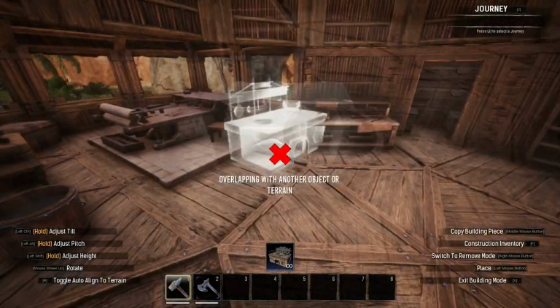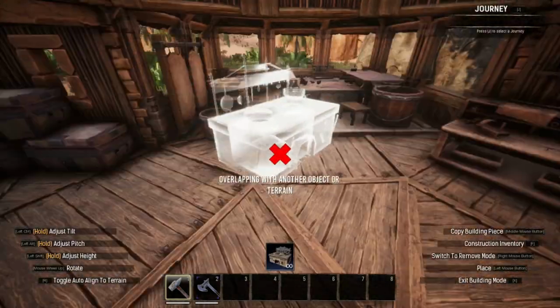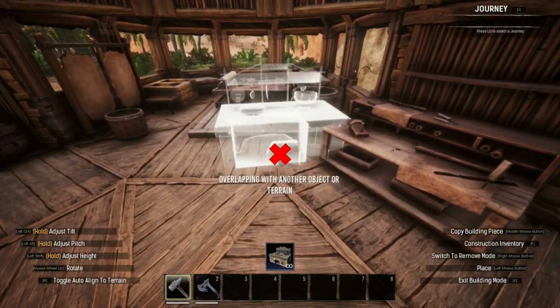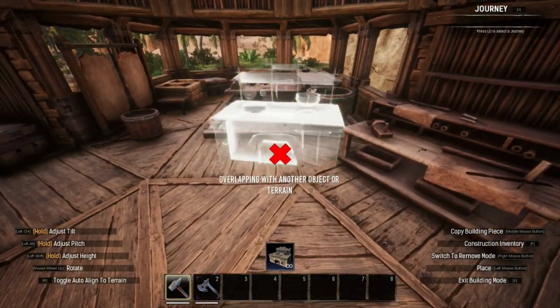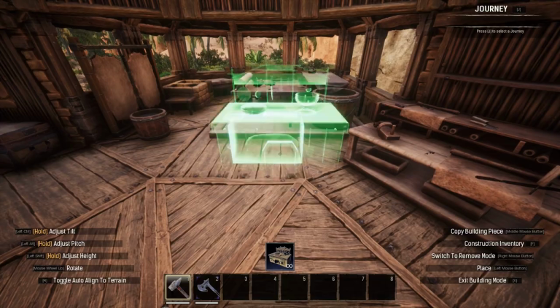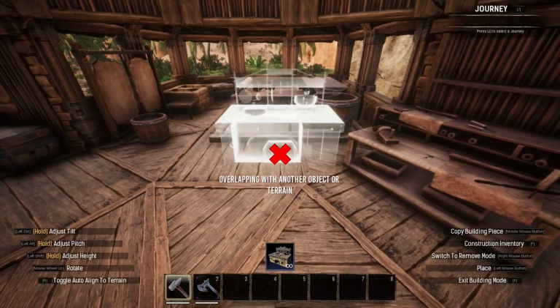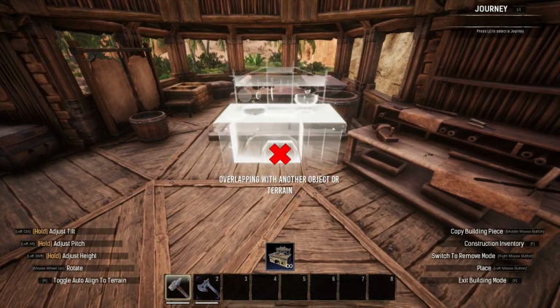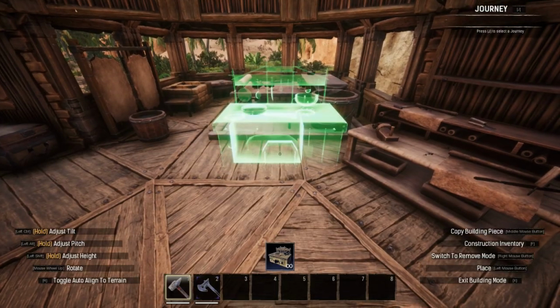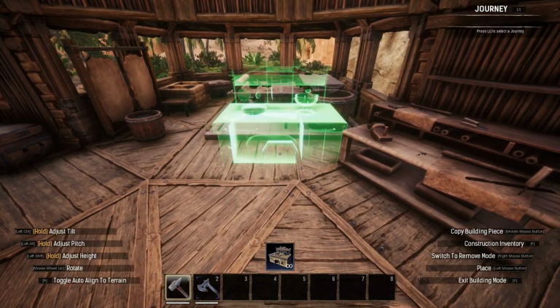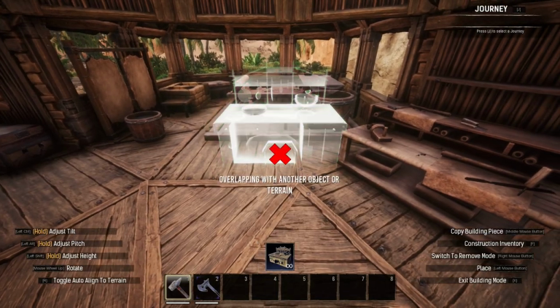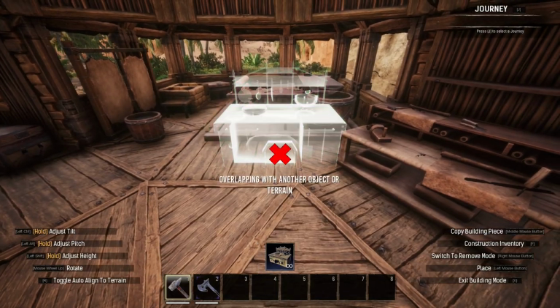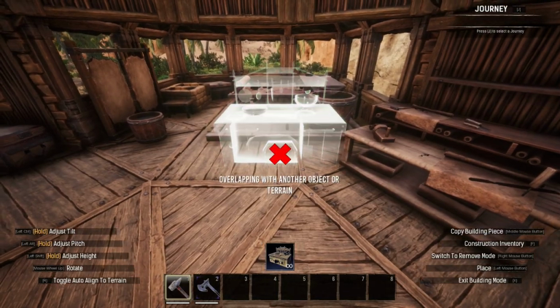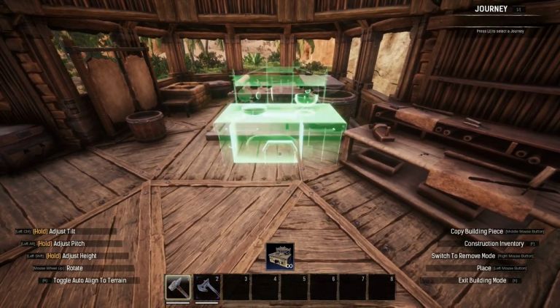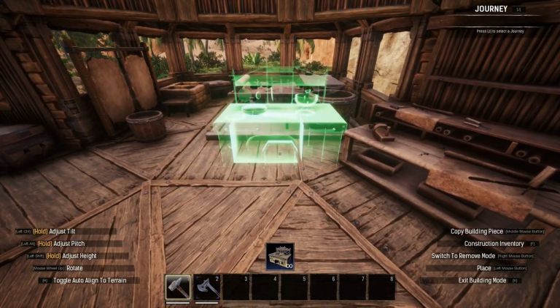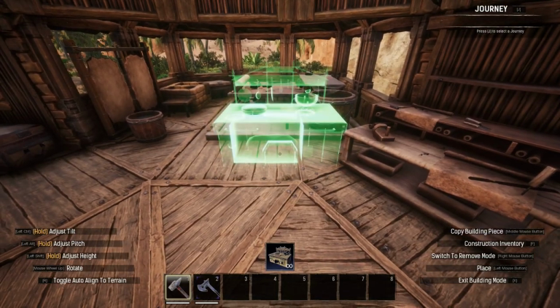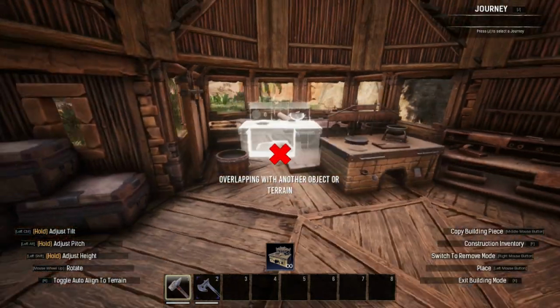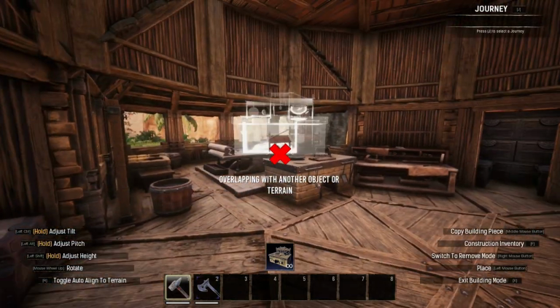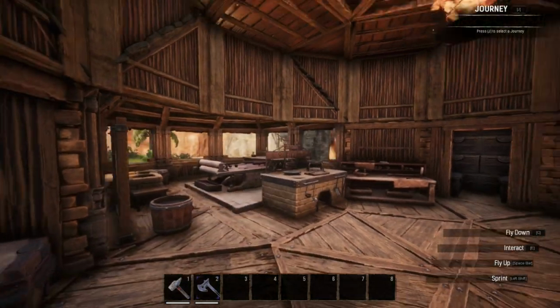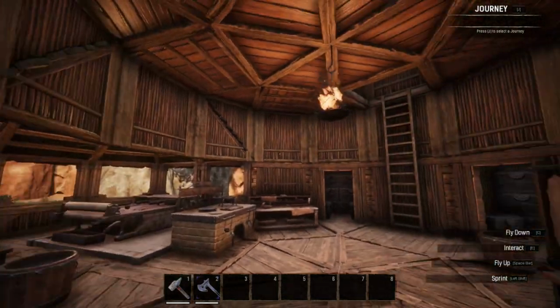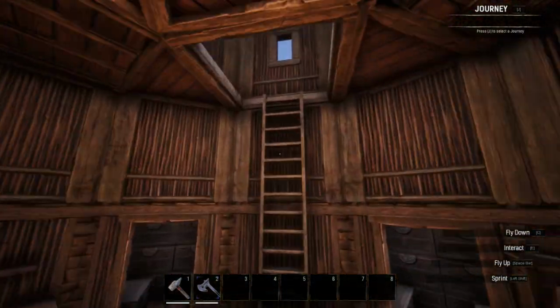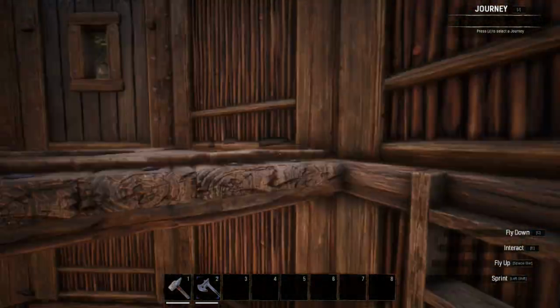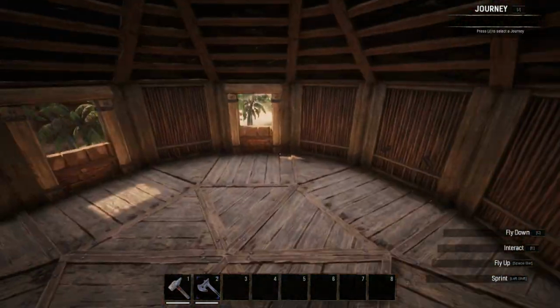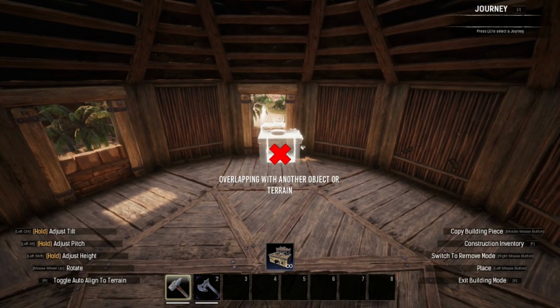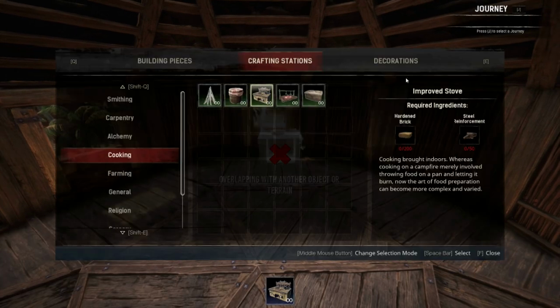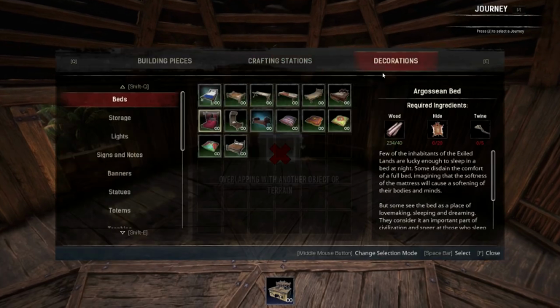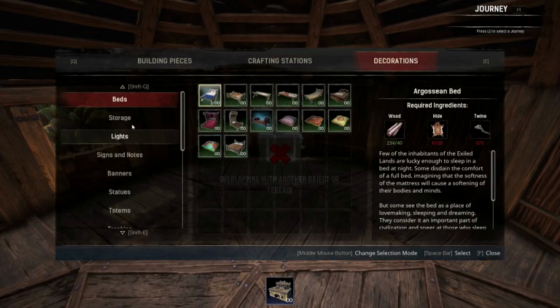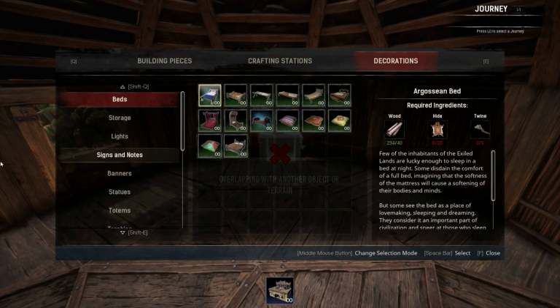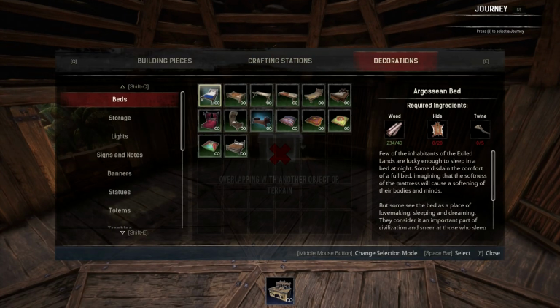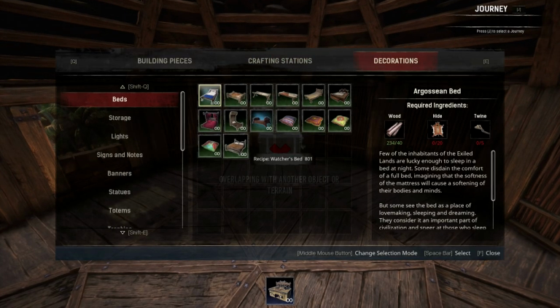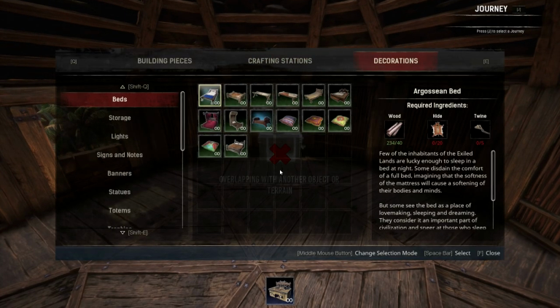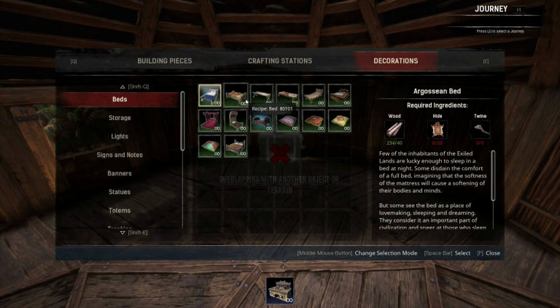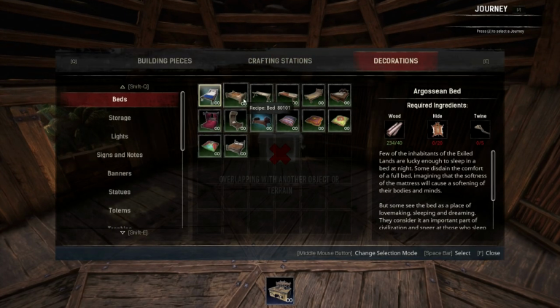I also added an oven next to the tanner's table, purely out of convenience as I imagine a tanner would likely end up coming across meat in his hide-gathering endeavours.